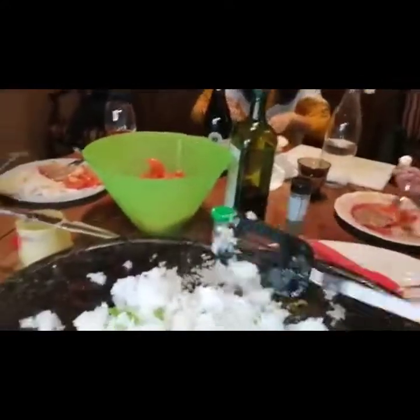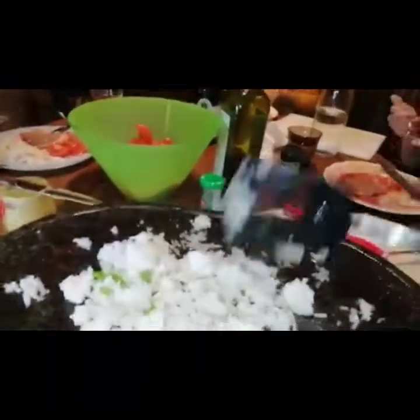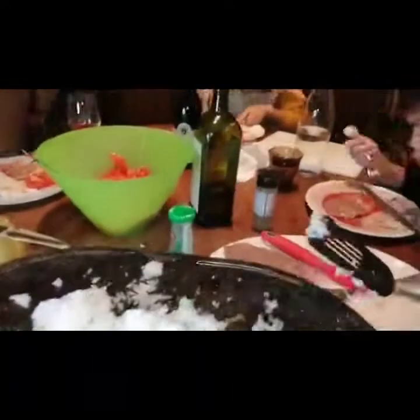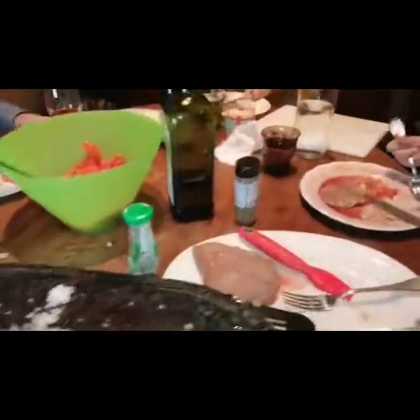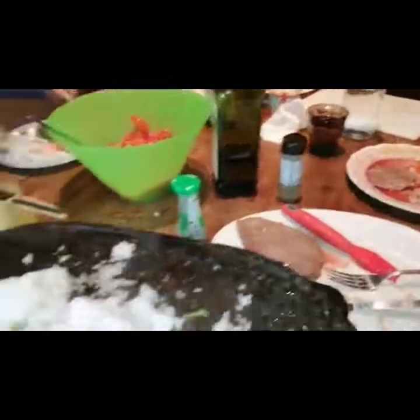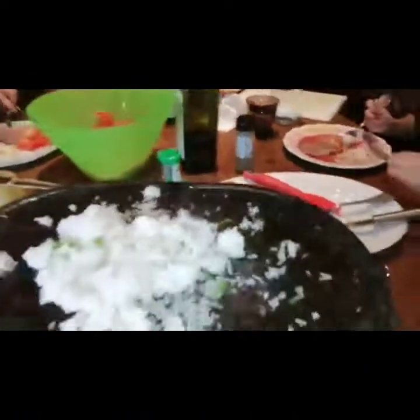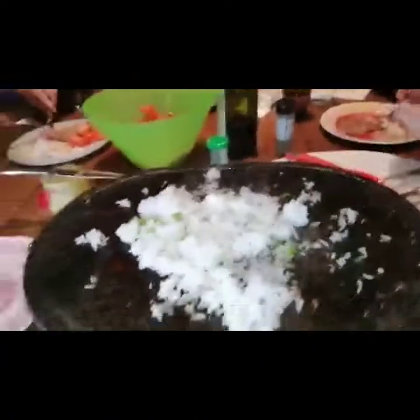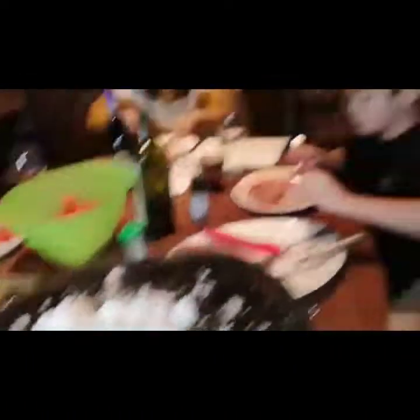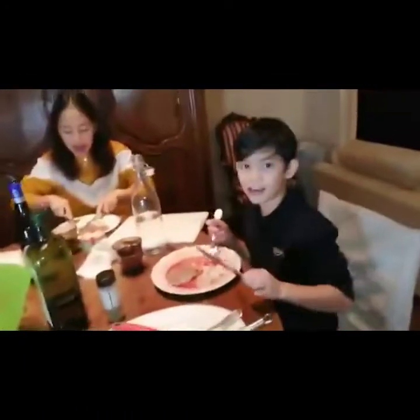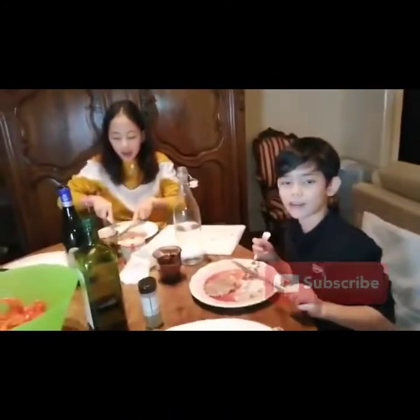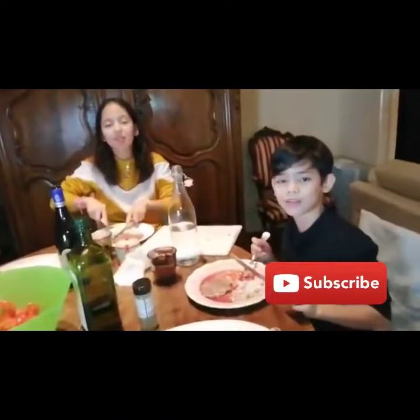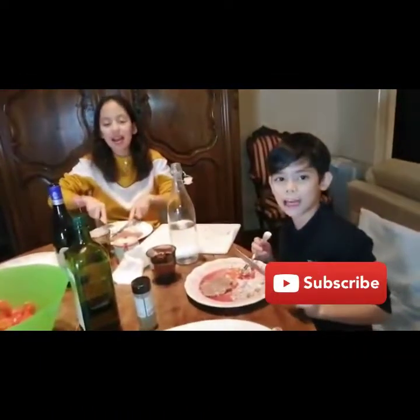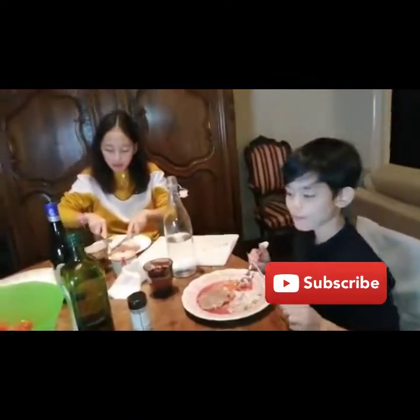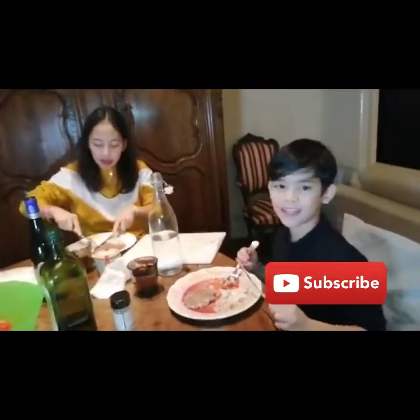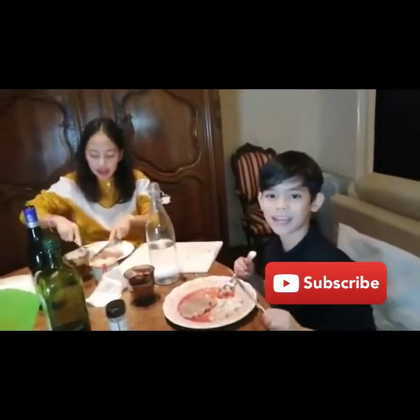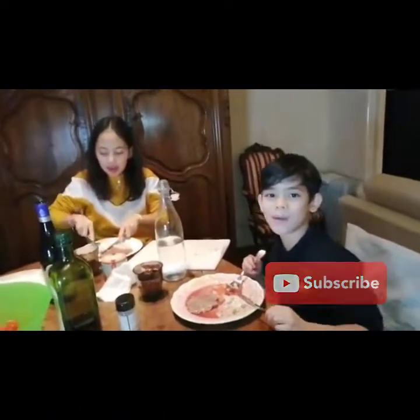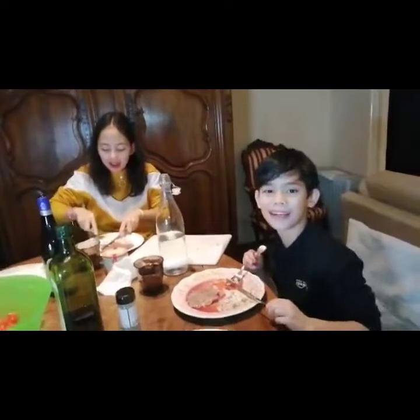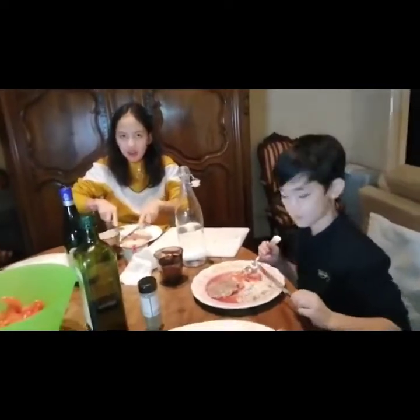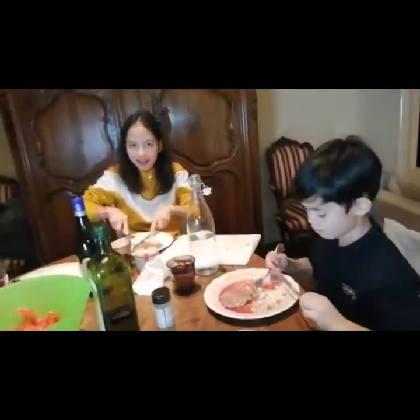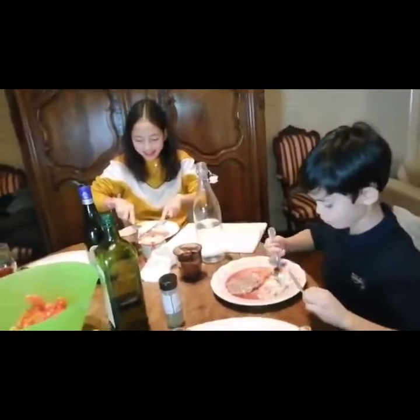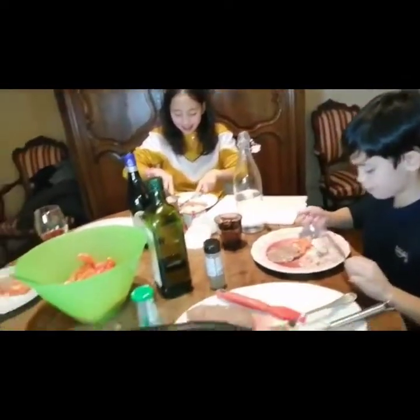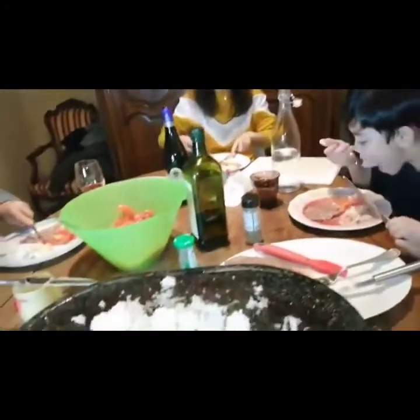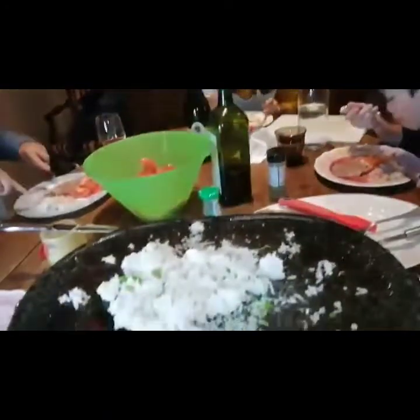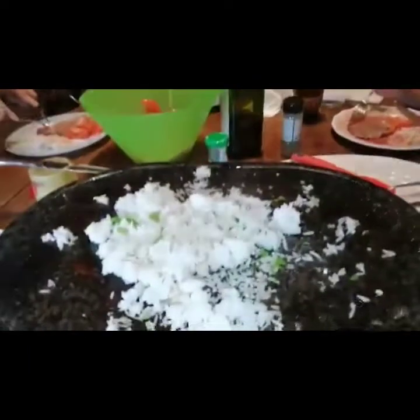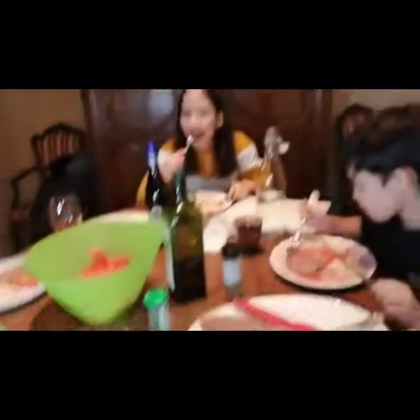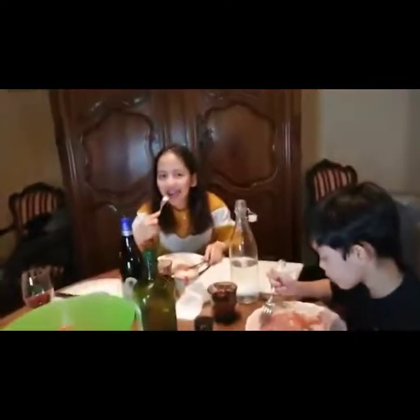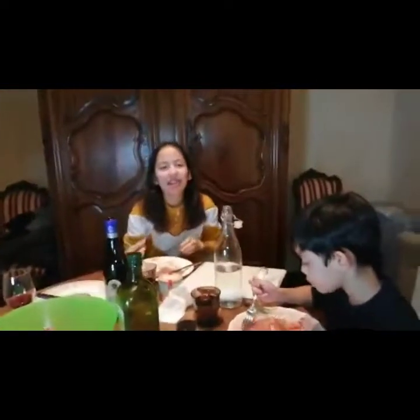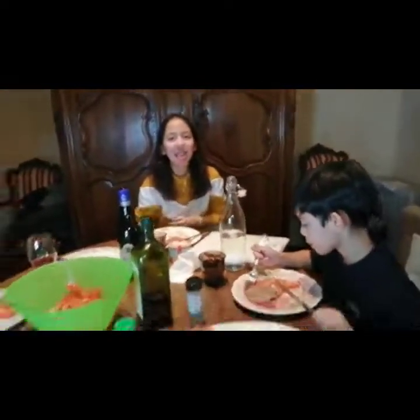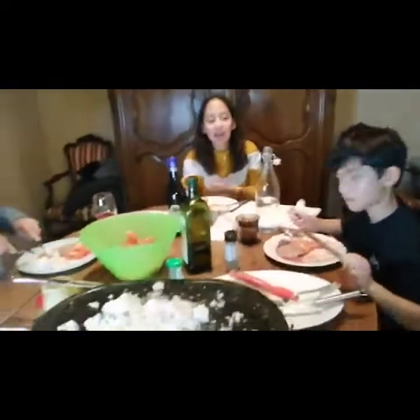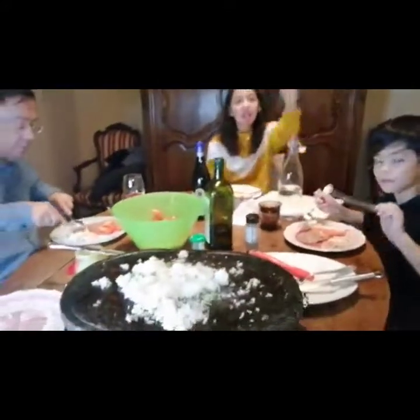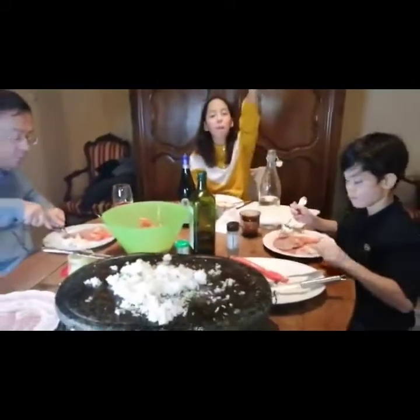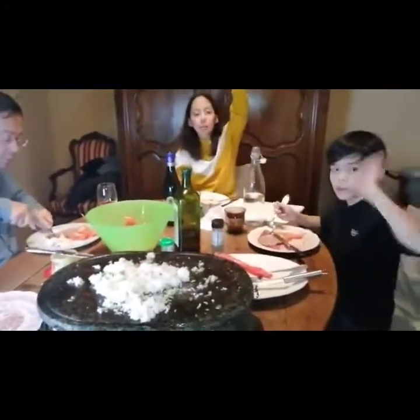Thank you so much guys for watching. If you're new to my channel, please don't forget to like, share, comment, and subscribe. See you next time guys, and enjoy your meal! Bye bye!